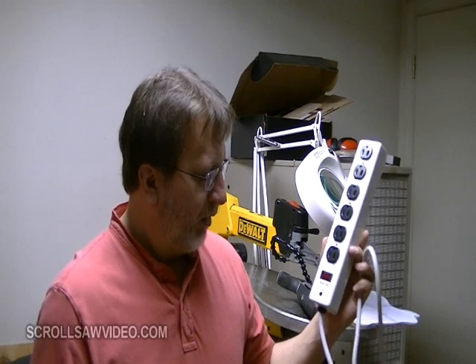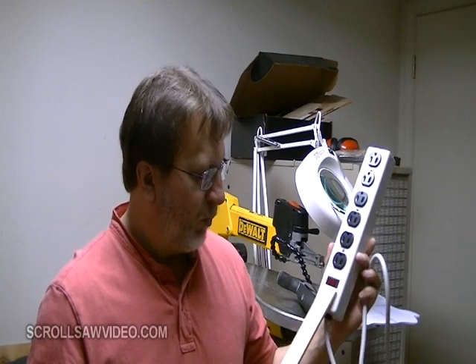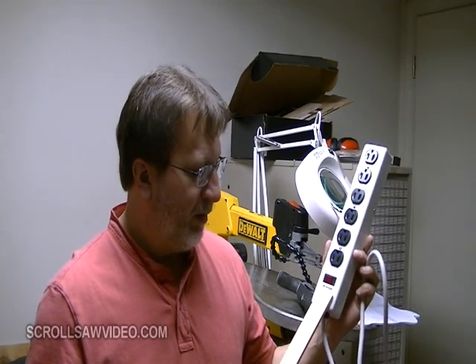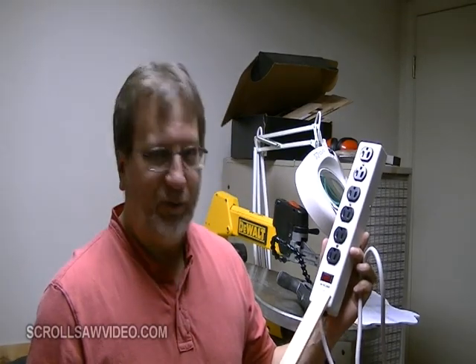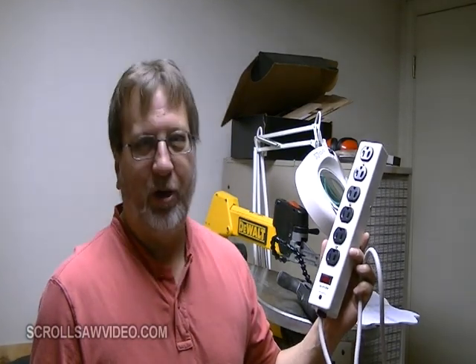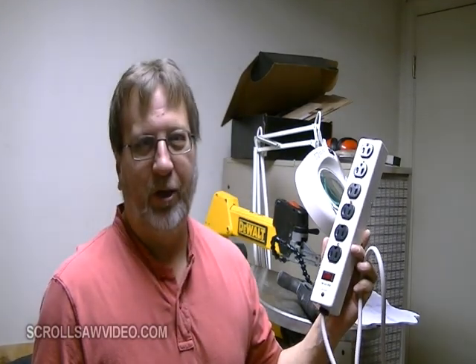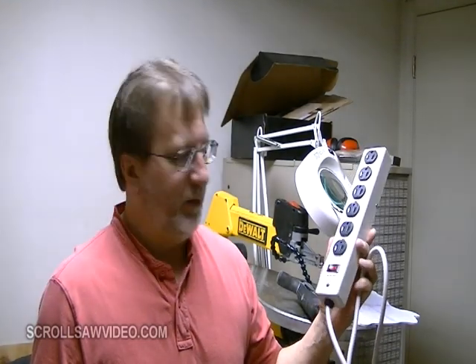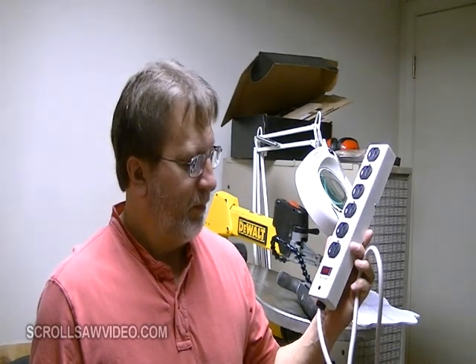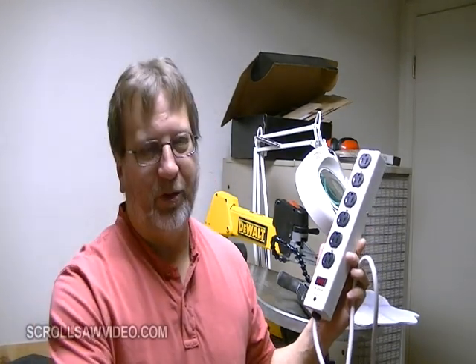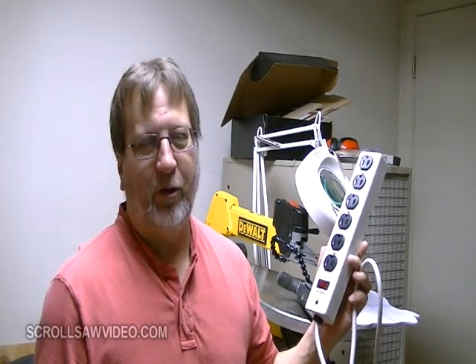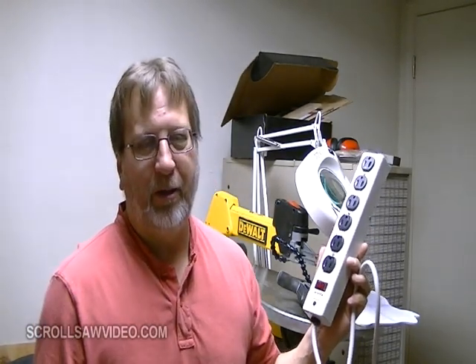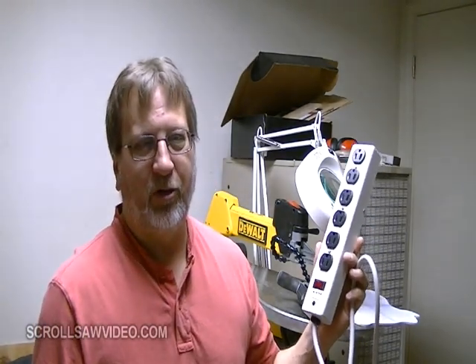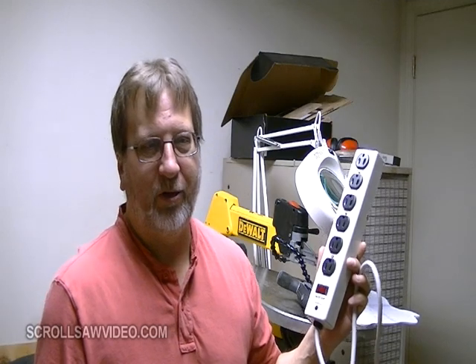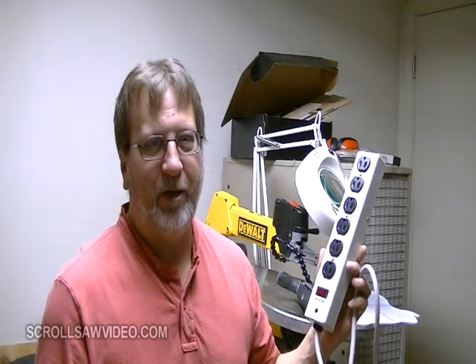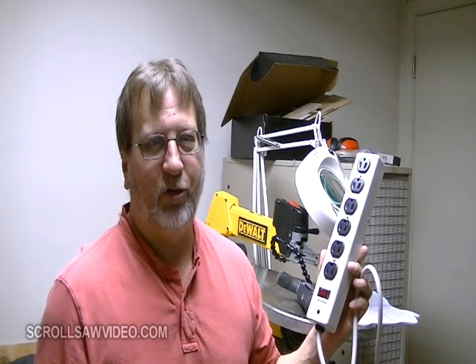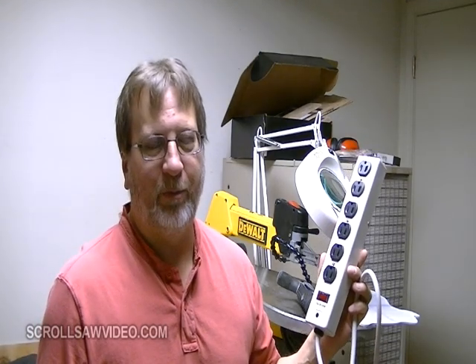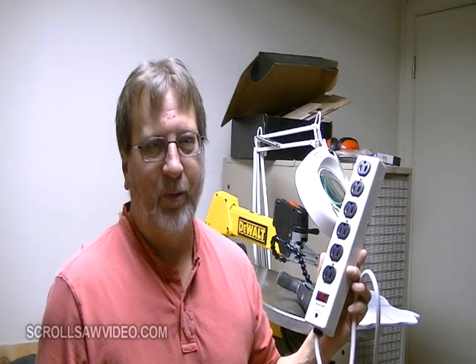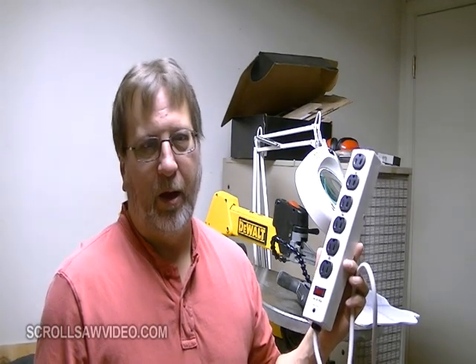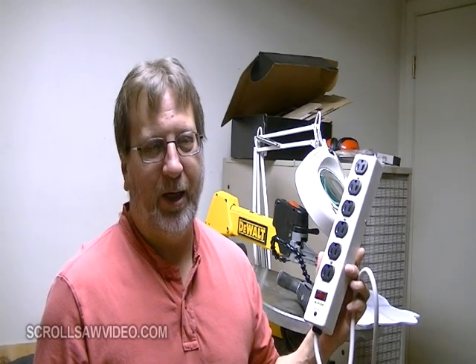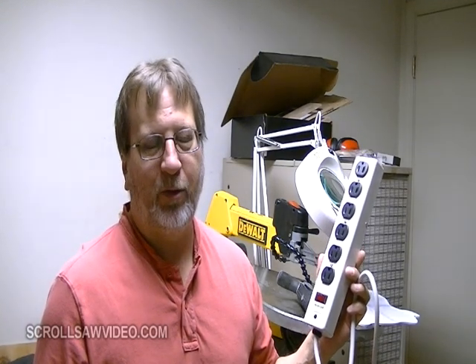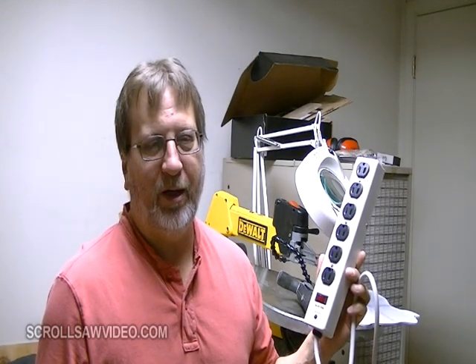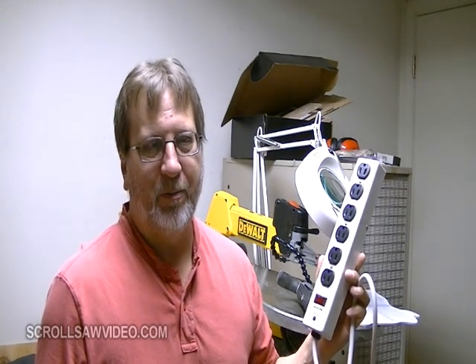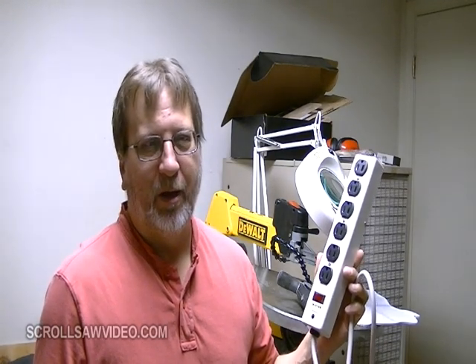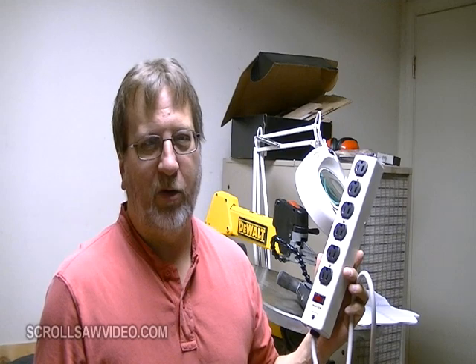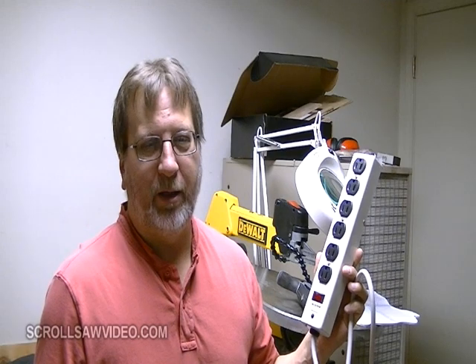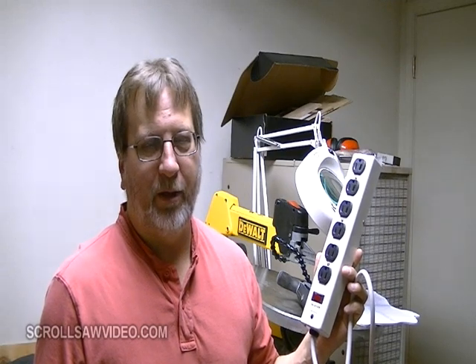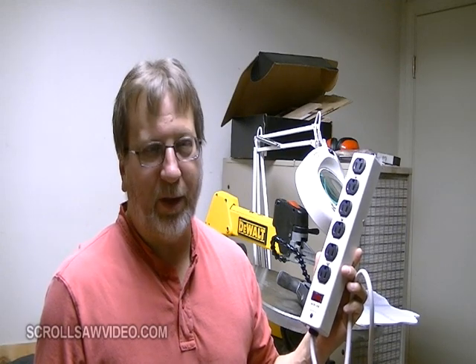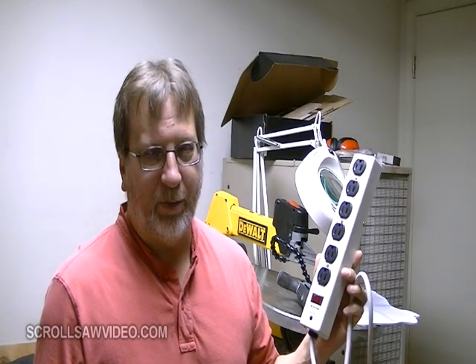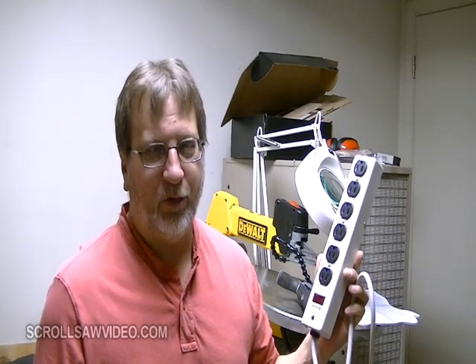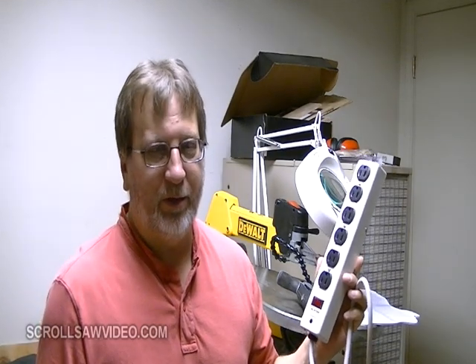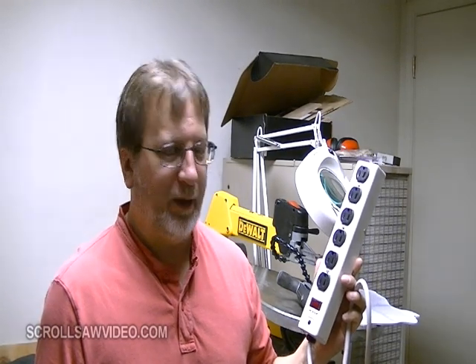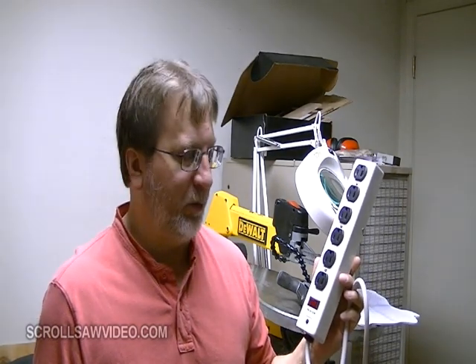This would have worked if I was close to an outlet, but since I go to many demonstrations, I take my scroll saw with me, and I never know in advance how far away the electrical outlet is going to be. So I'm going to show you what I came up with.